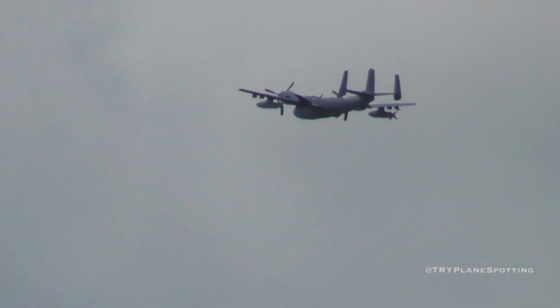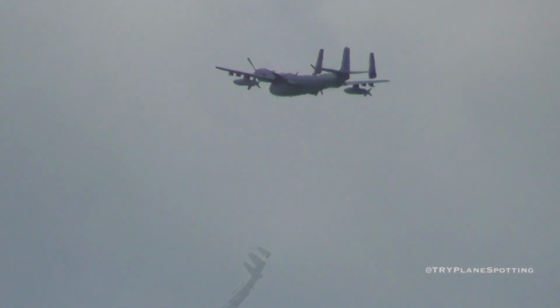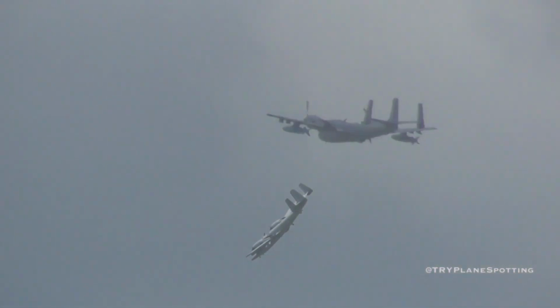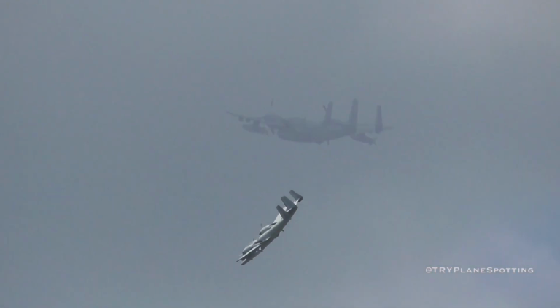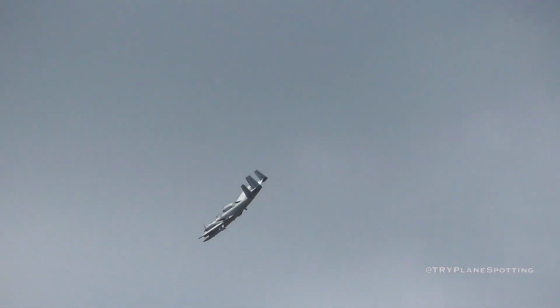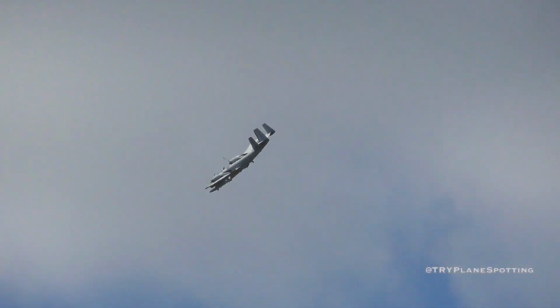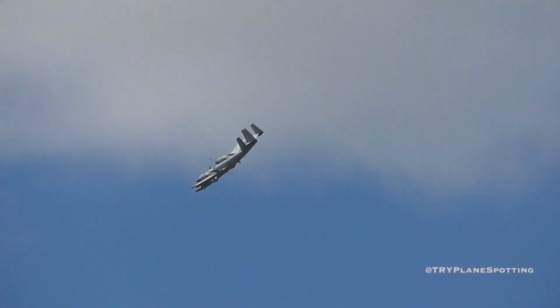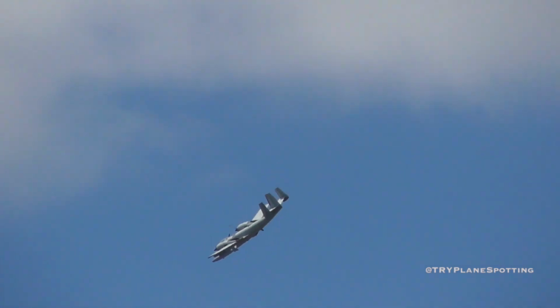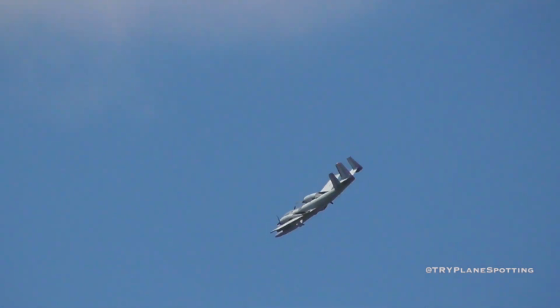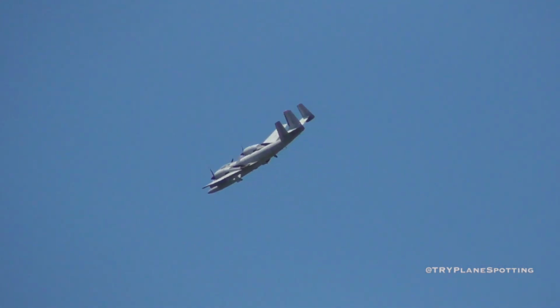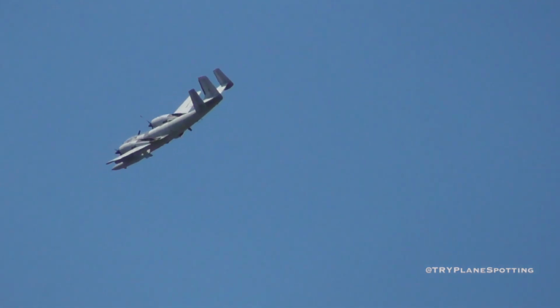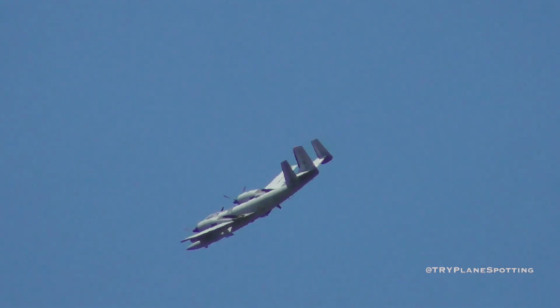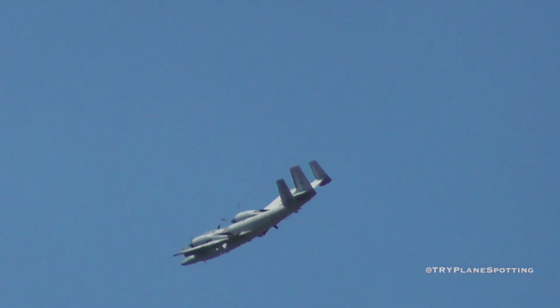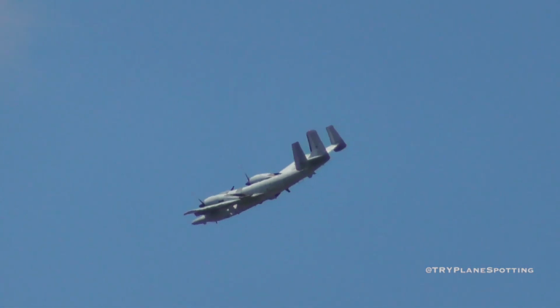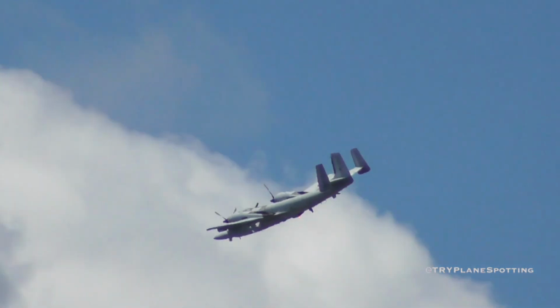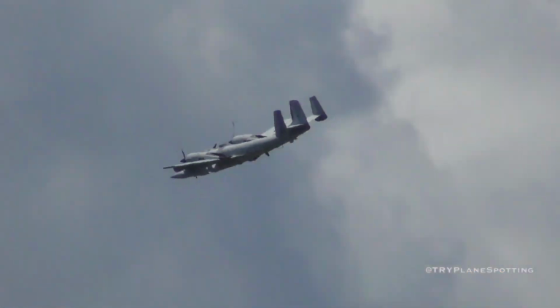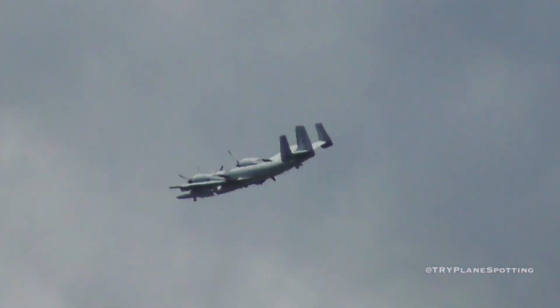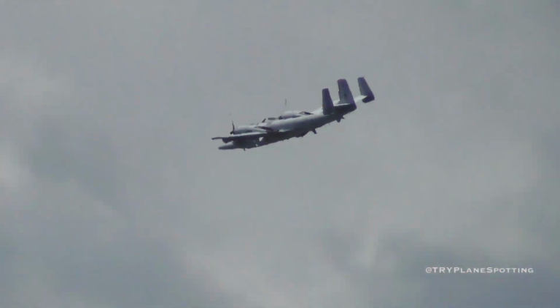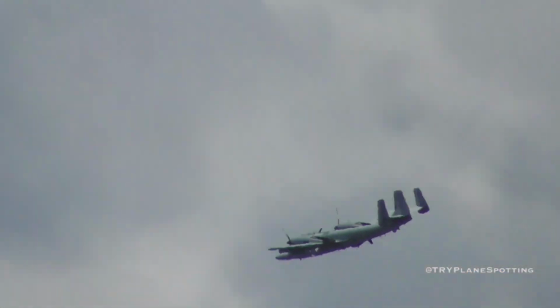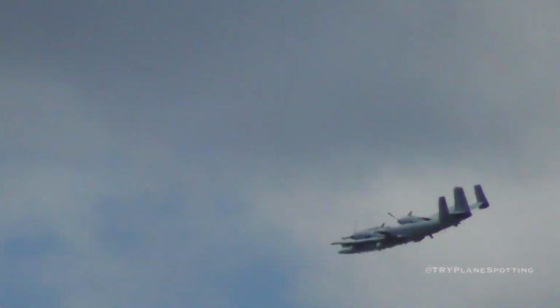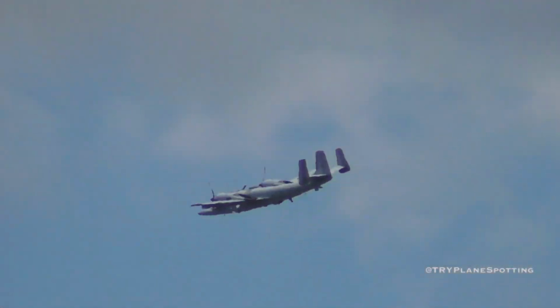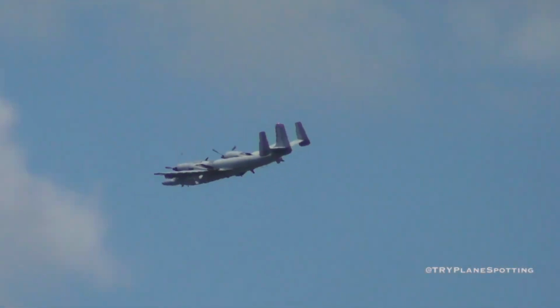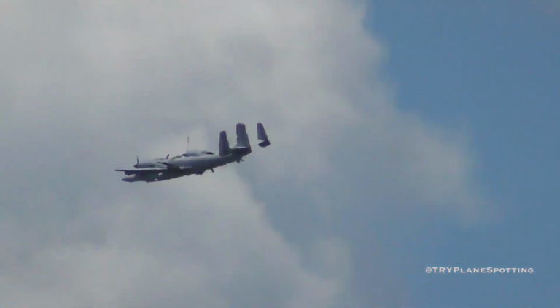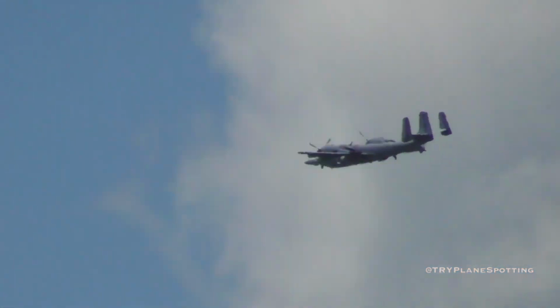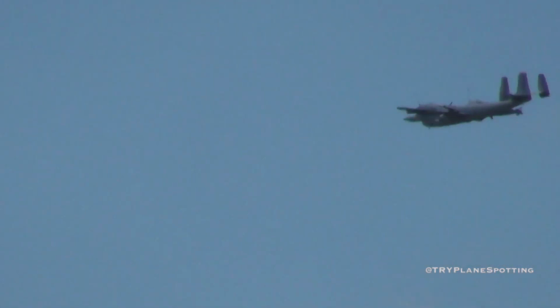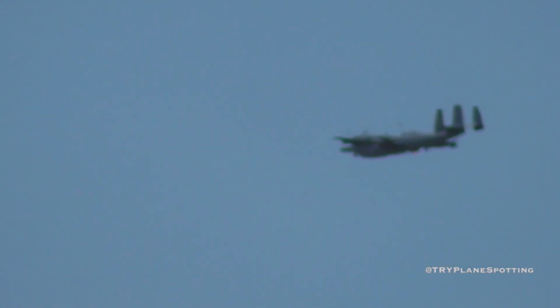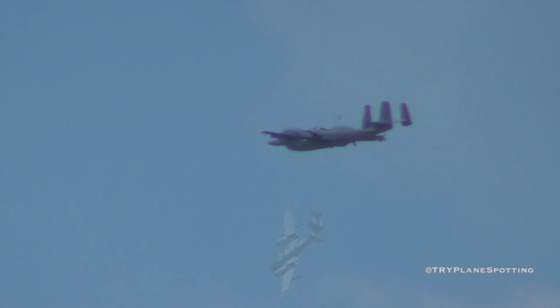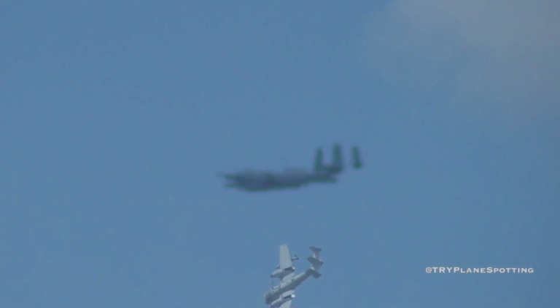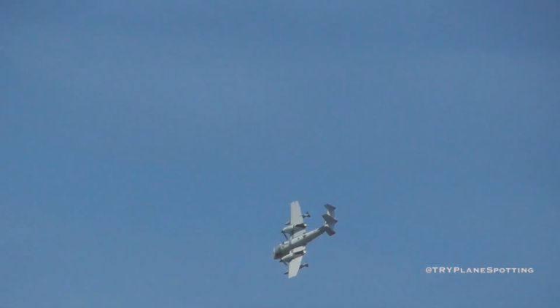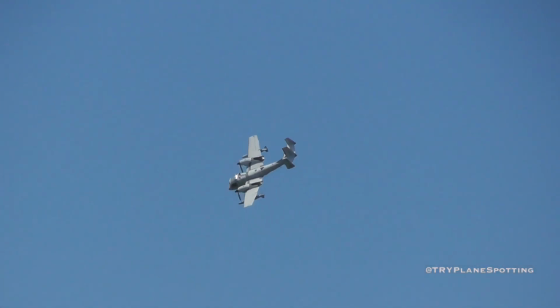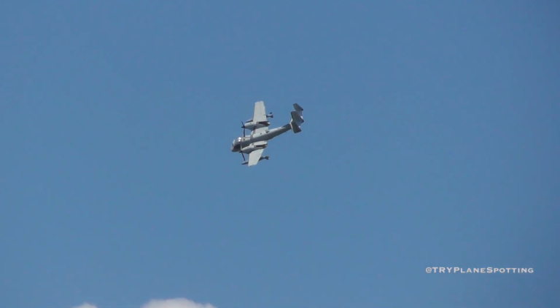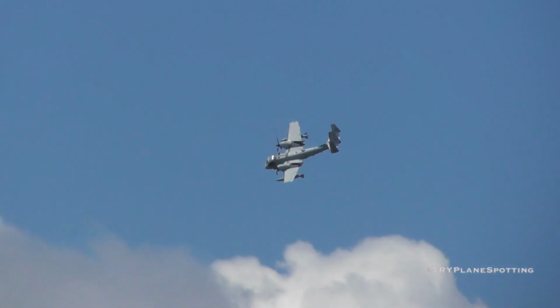The Mohawk first flew with the Army from 1960 as a visual observation aircraft and was soon pressed into service in Vietnam. Its principal mission was gathering and relaying information on enemy activities. Yeah, I'm old.